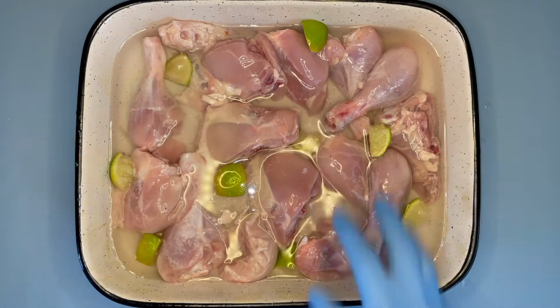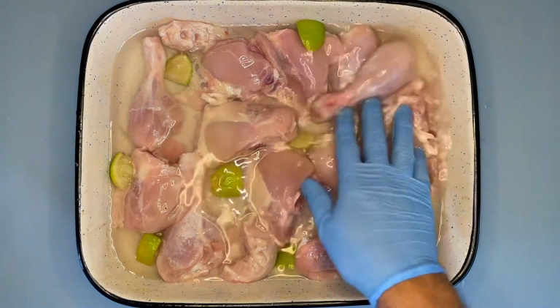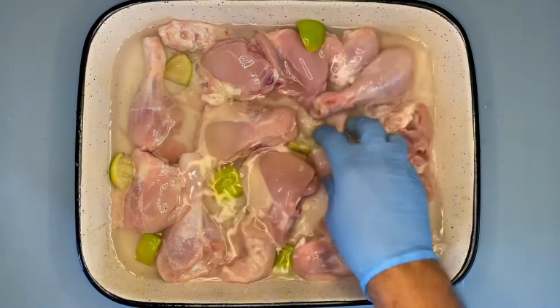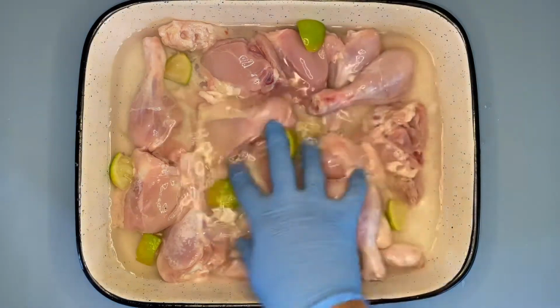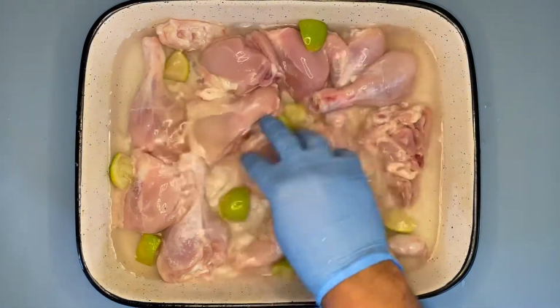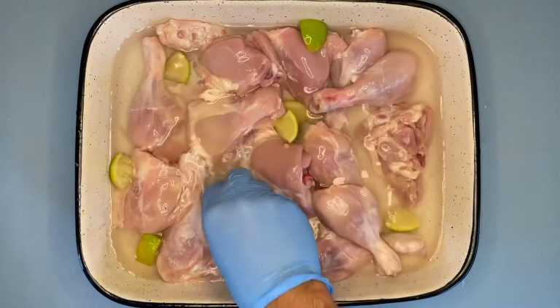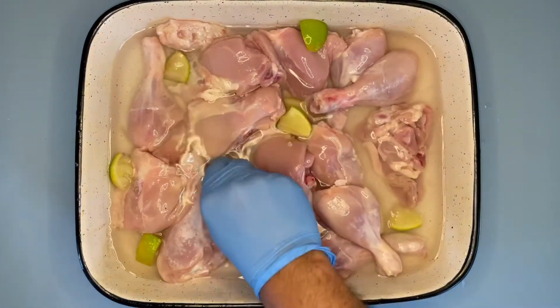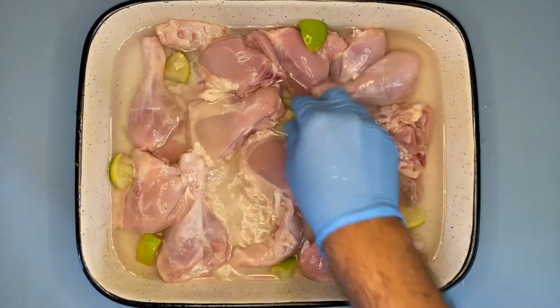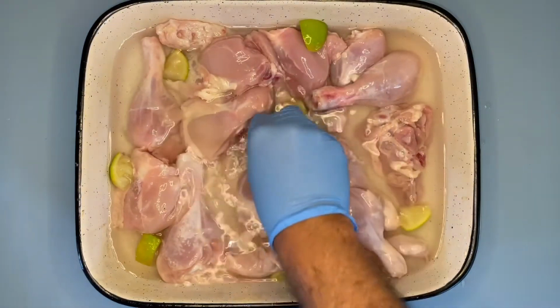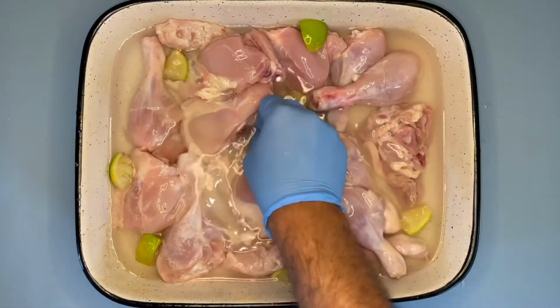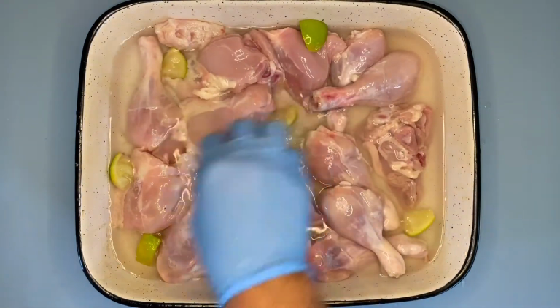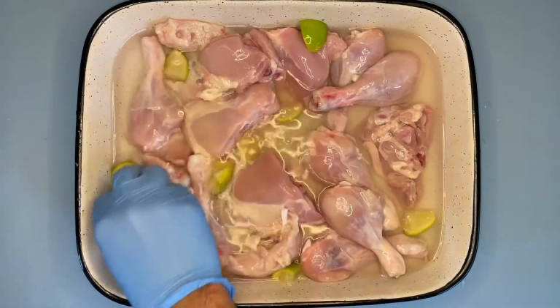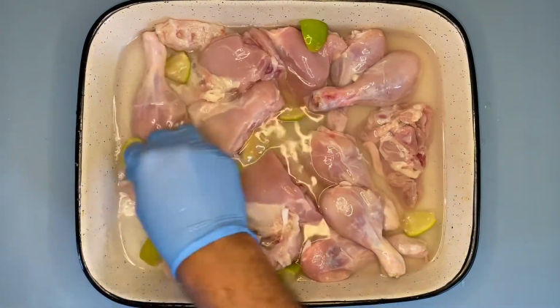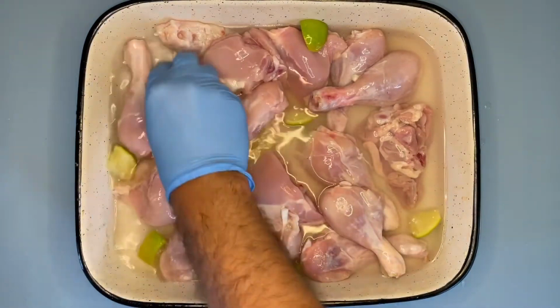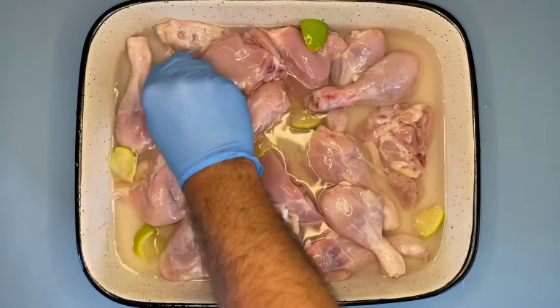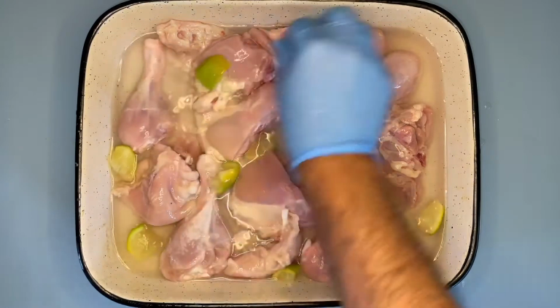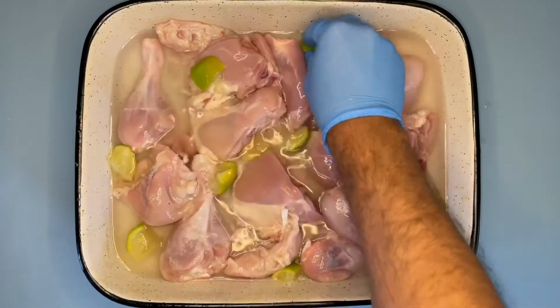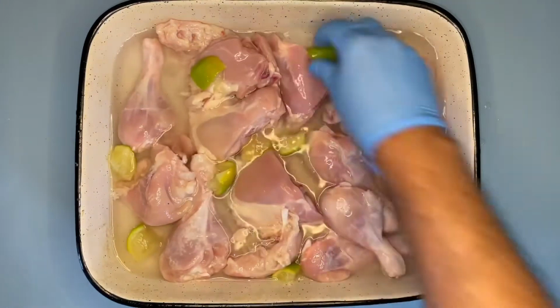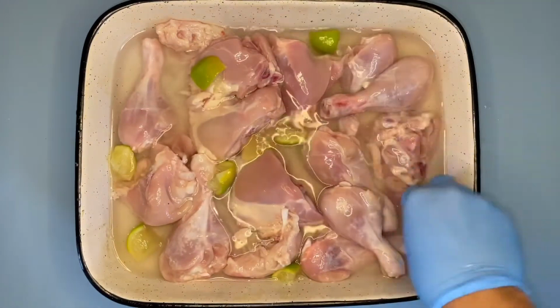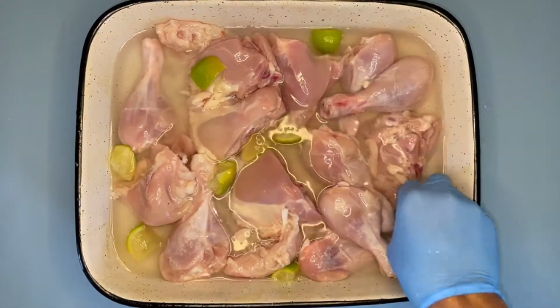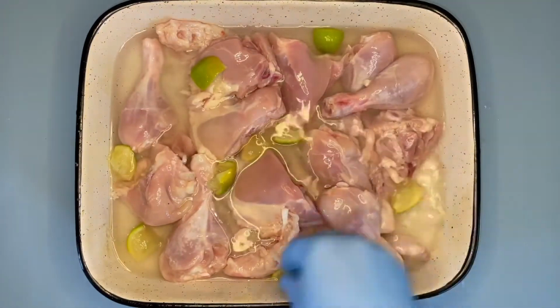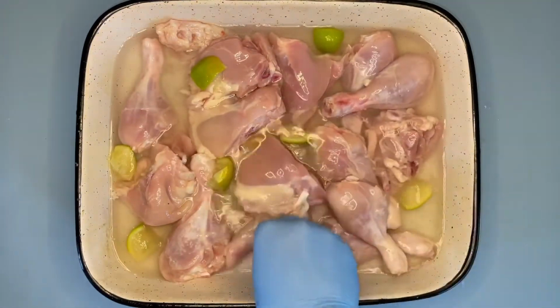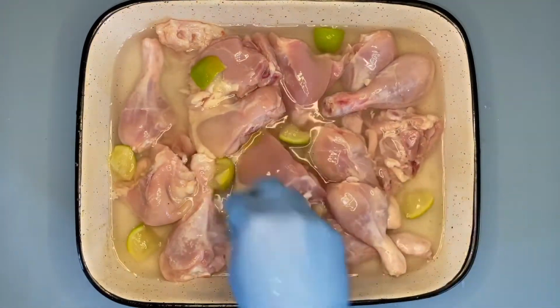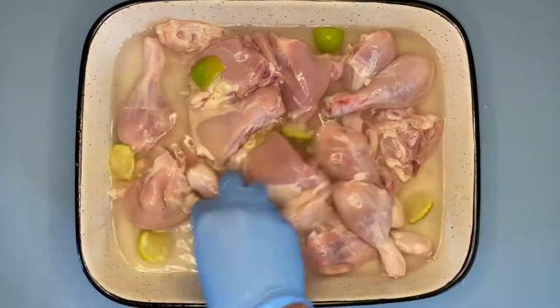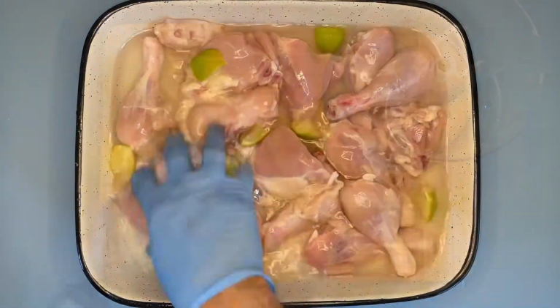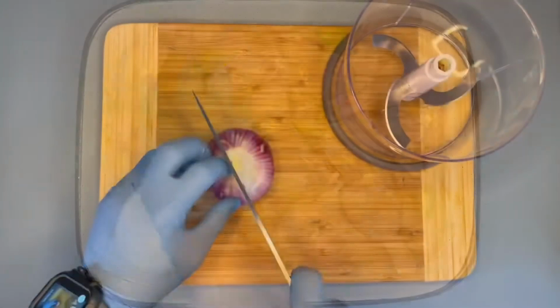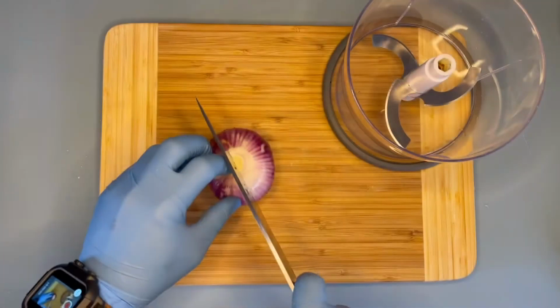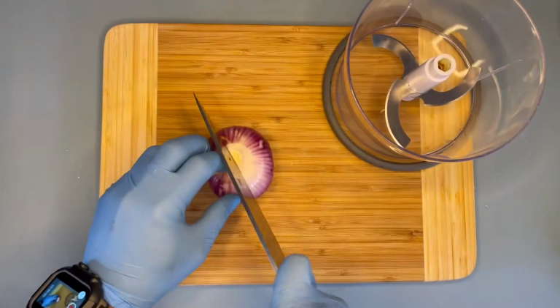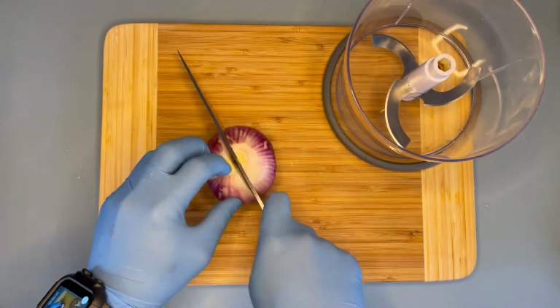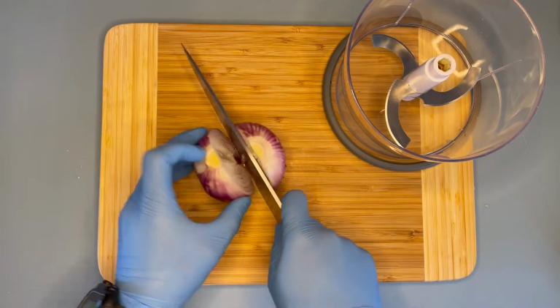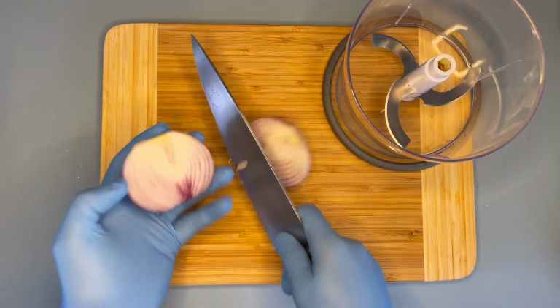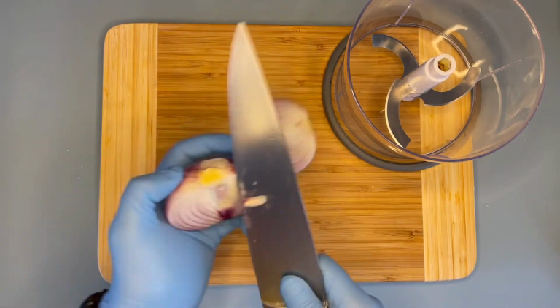Pour some water on top and leave your mixture aside for 20 to 30 minutes. In doing so, it cleanses your chicken thoroughly and leaves that citrusy lime flavor on it.